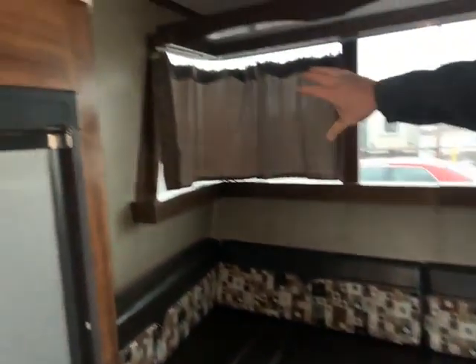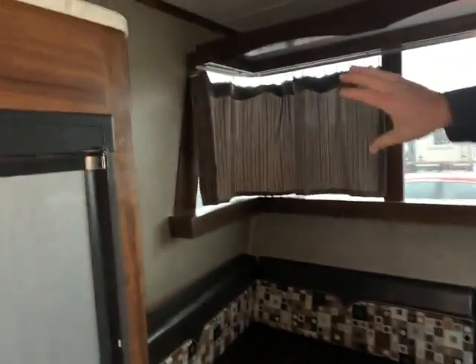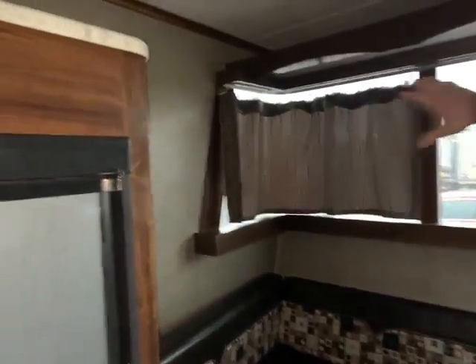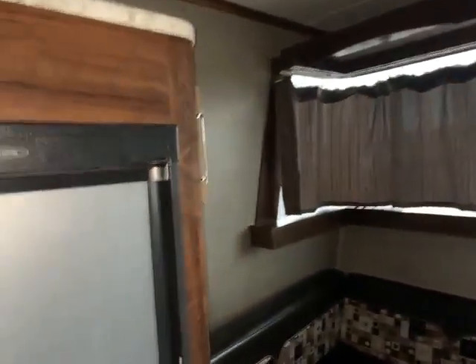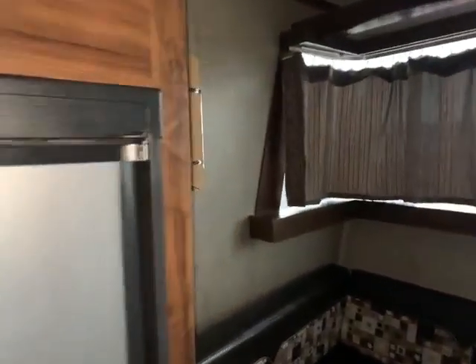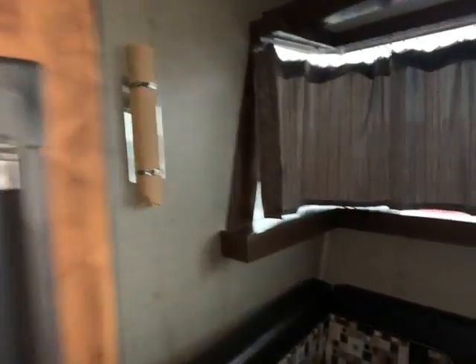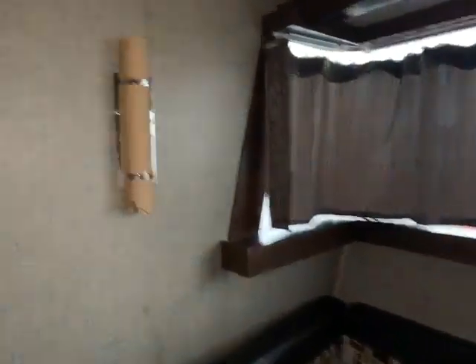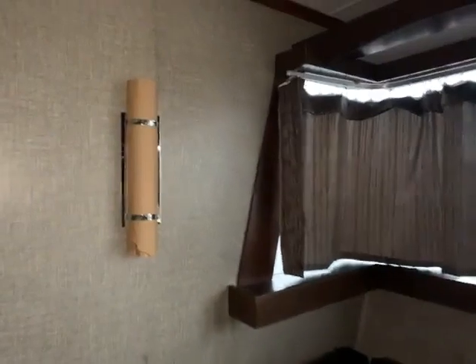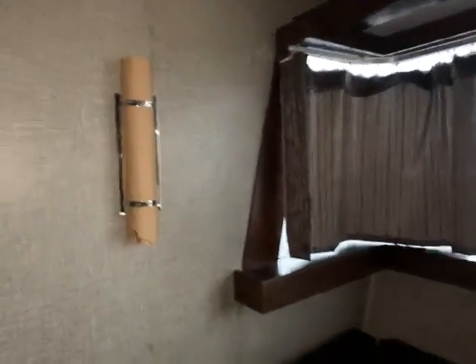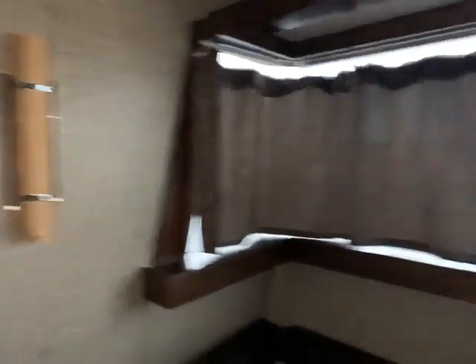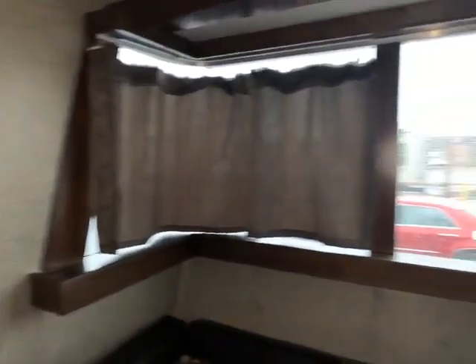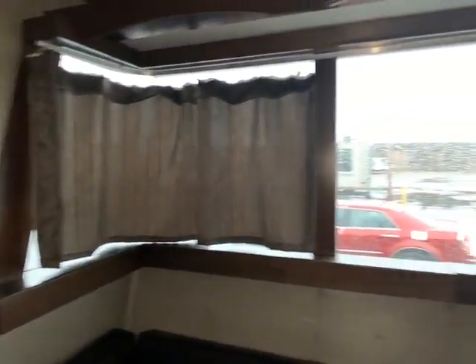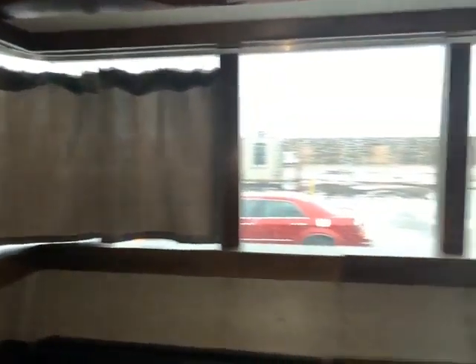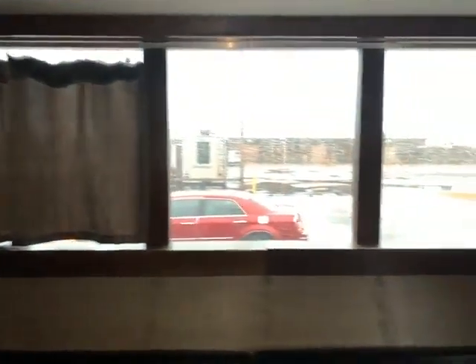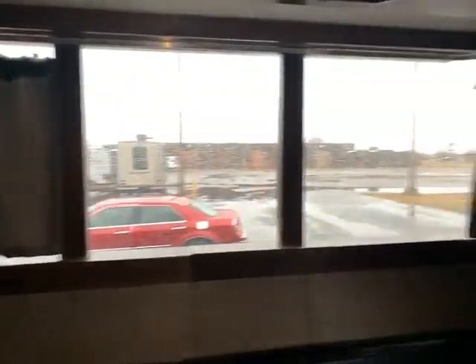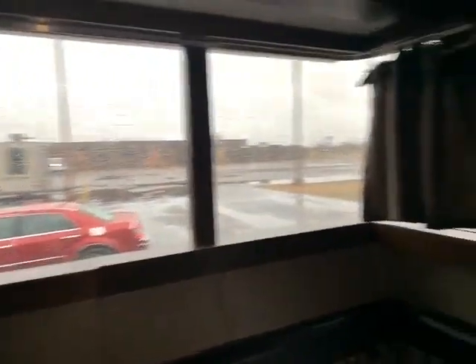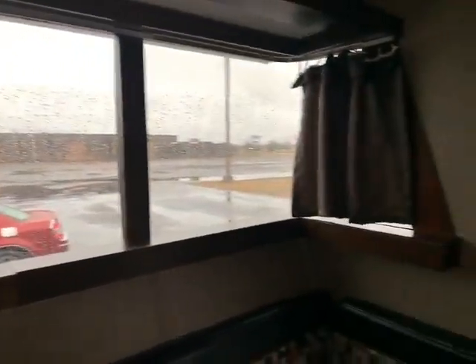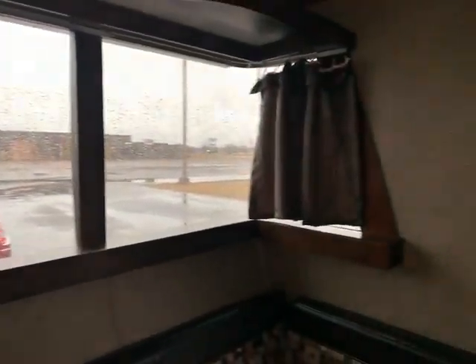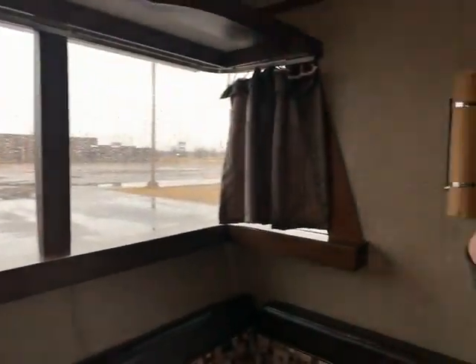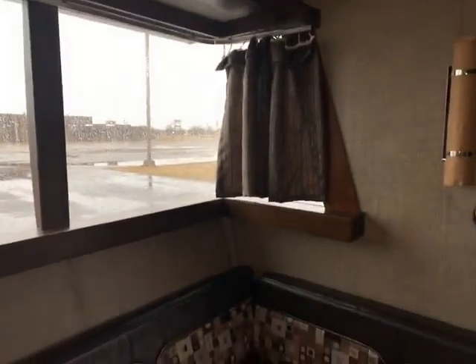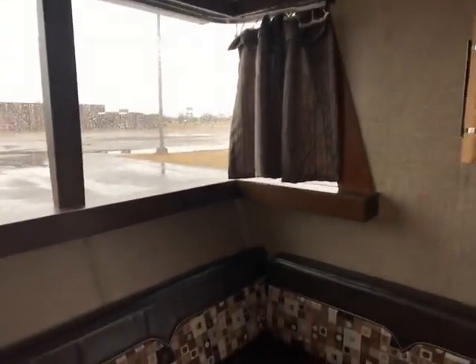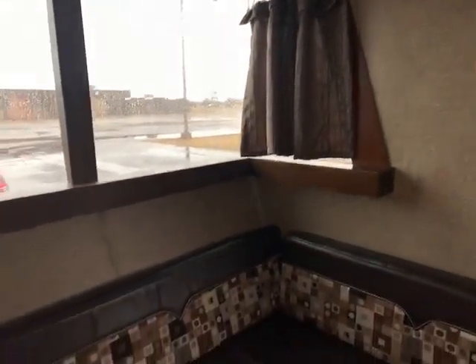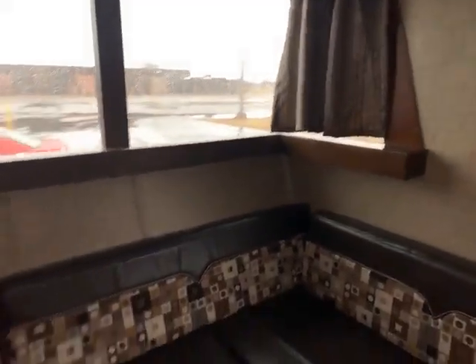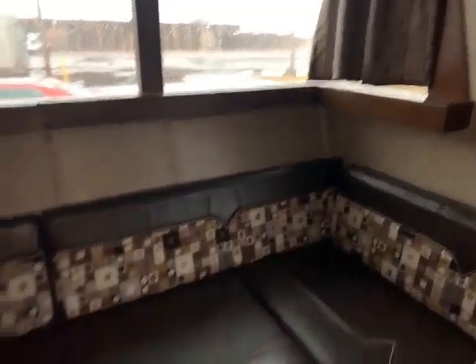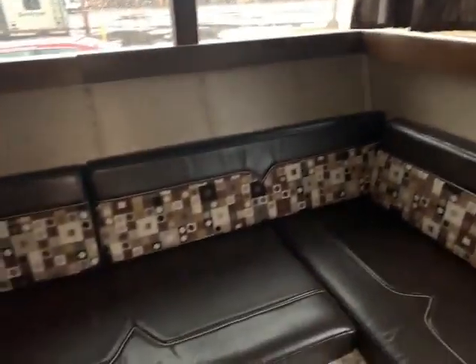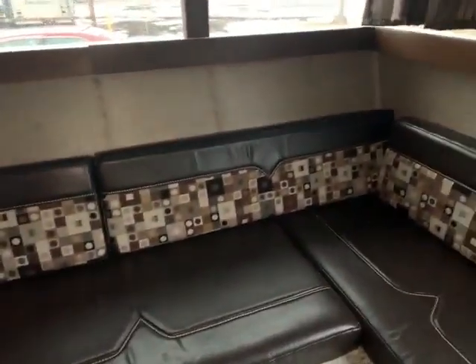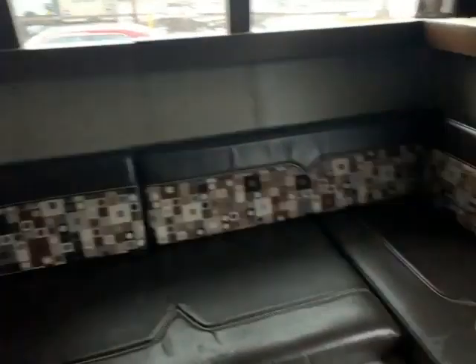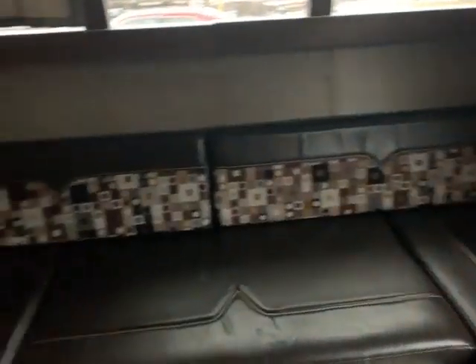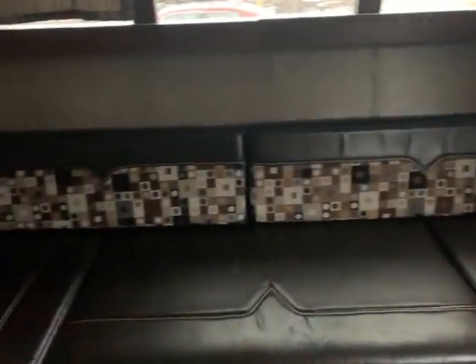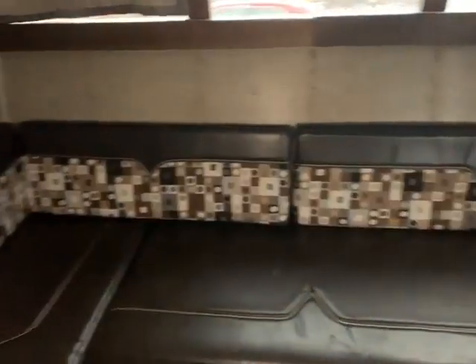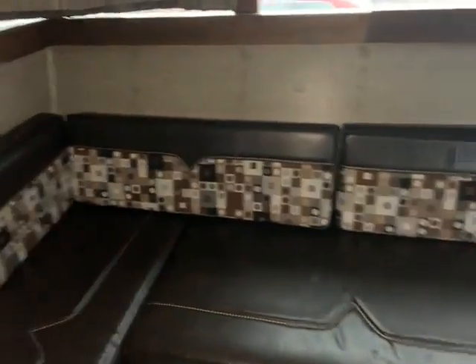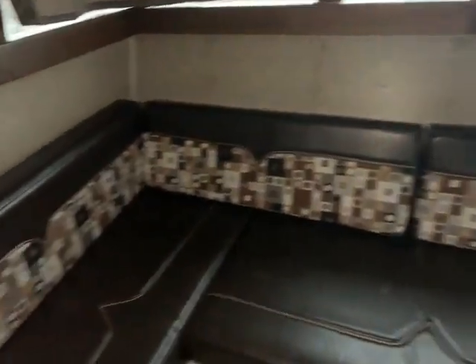One of my favorite parts here is the front window. That's just a really cool look — it's almost like you're on a ship or something. It's a nice tall camper, but it's not real big, and still not real heavy.